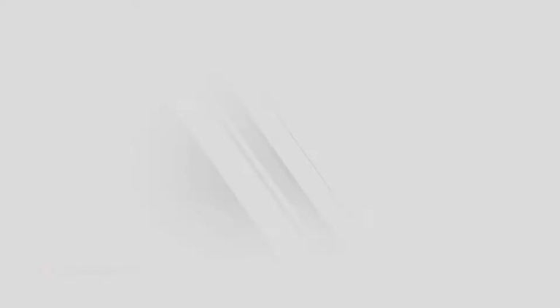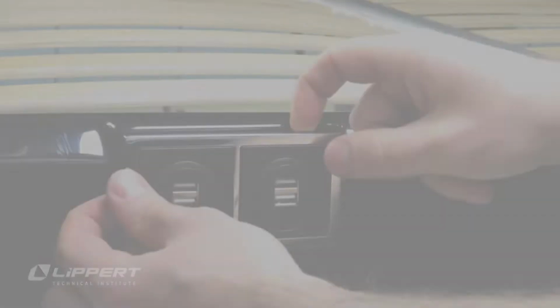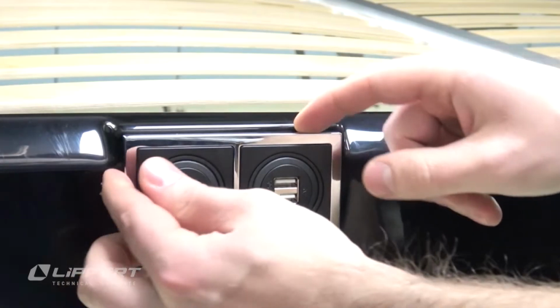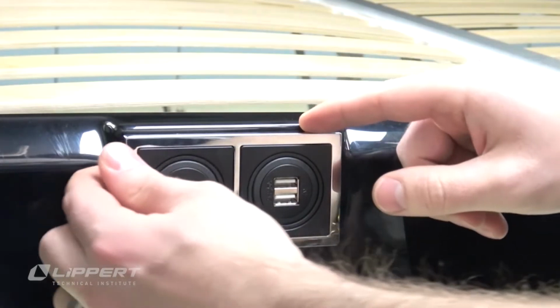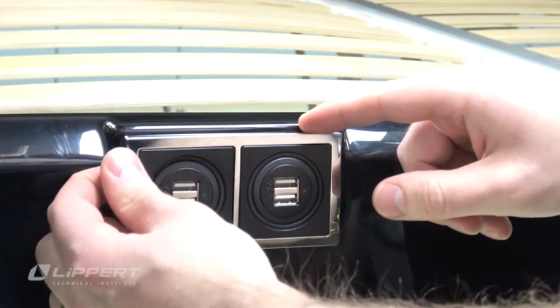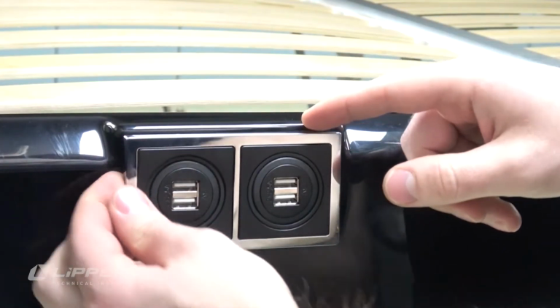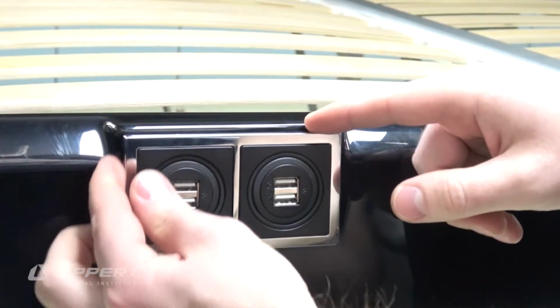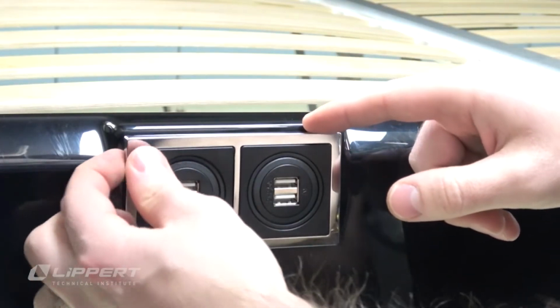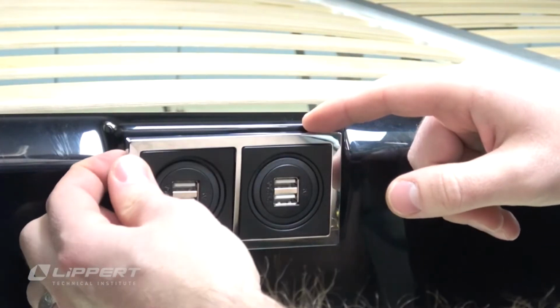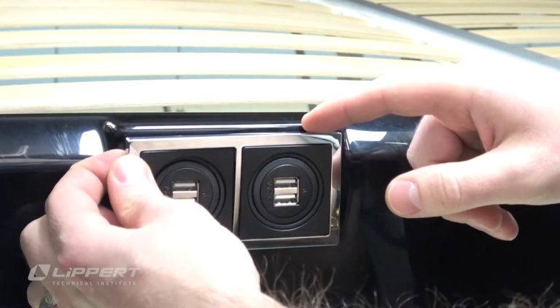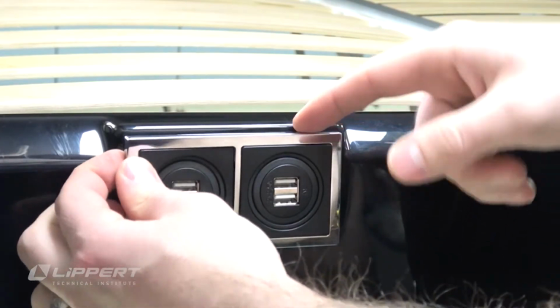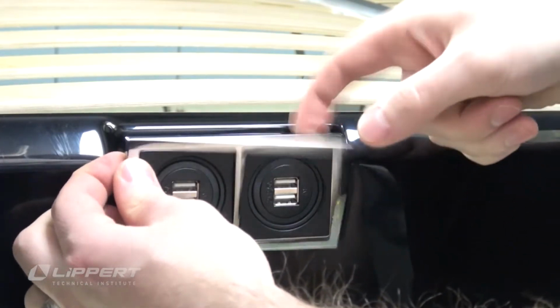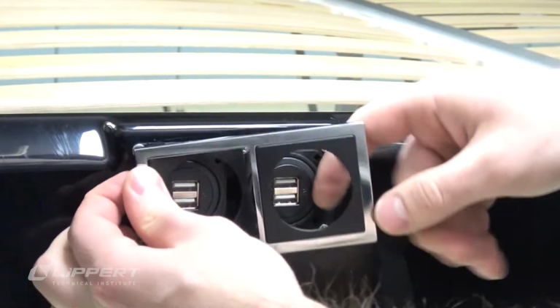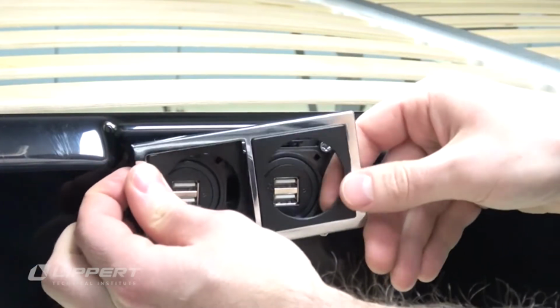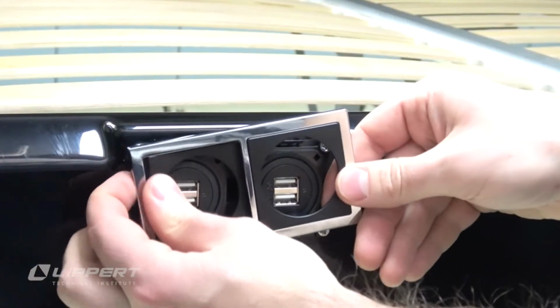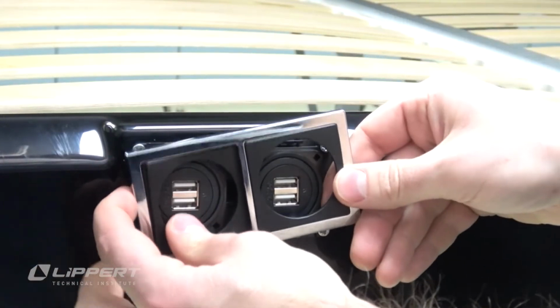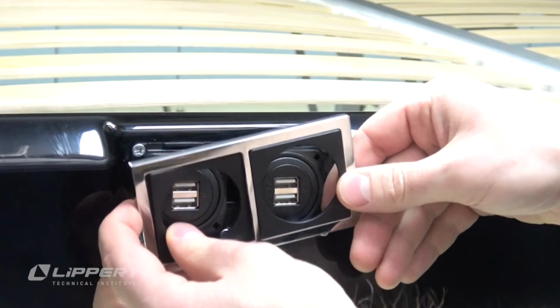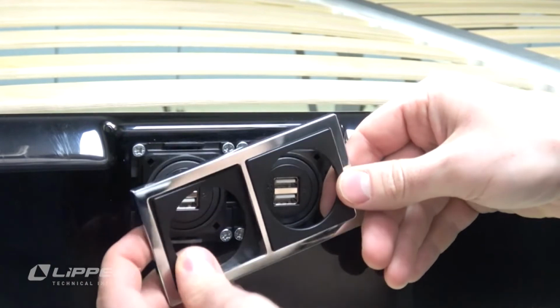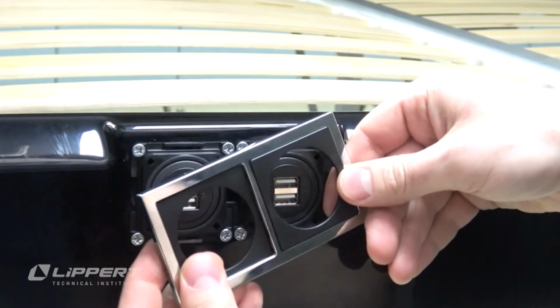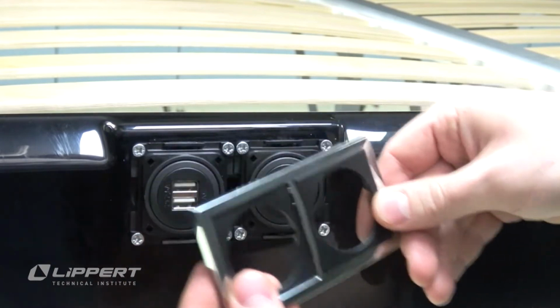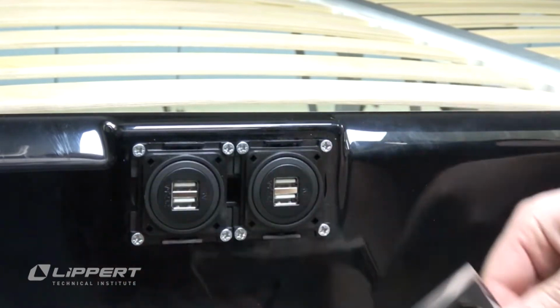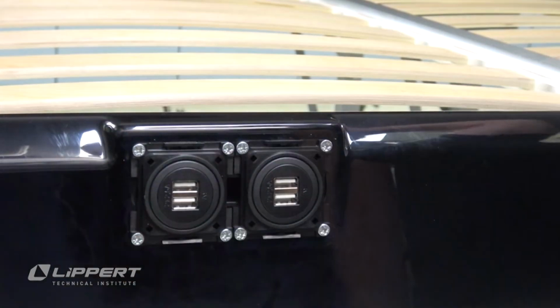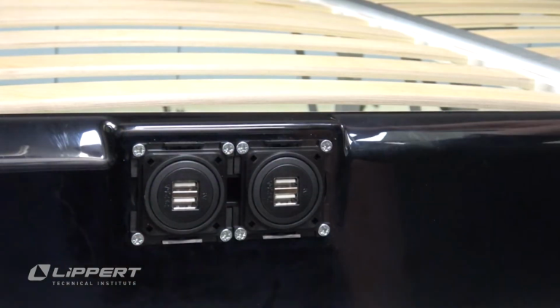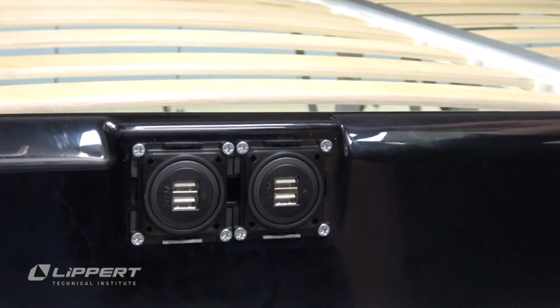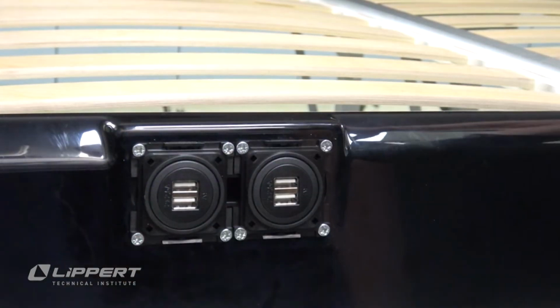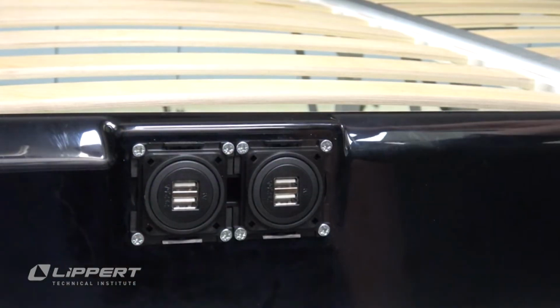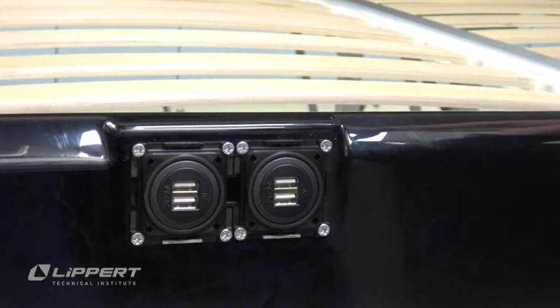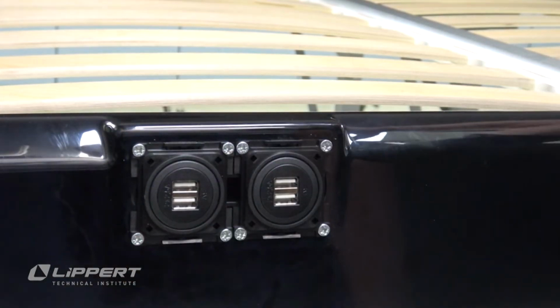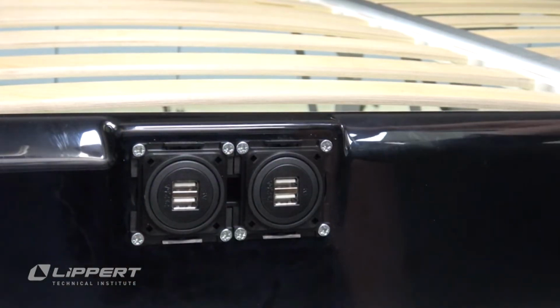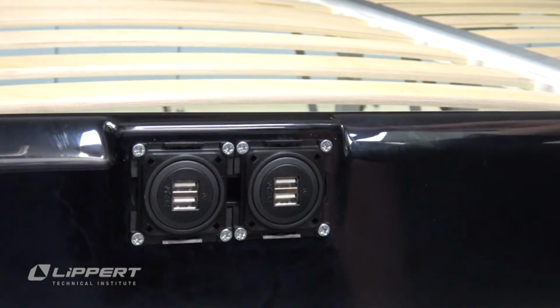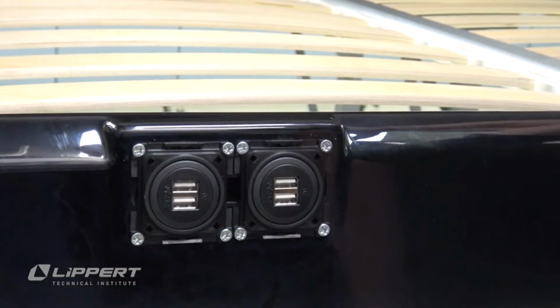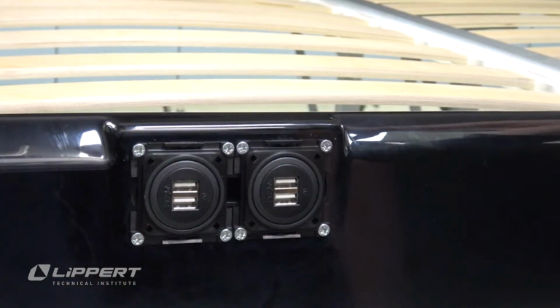After disconnecting main power, pull the faceplate from the USB charging port, paying special attention to the orientation of the charging port bank for later.